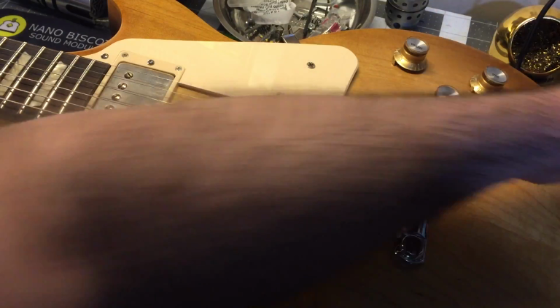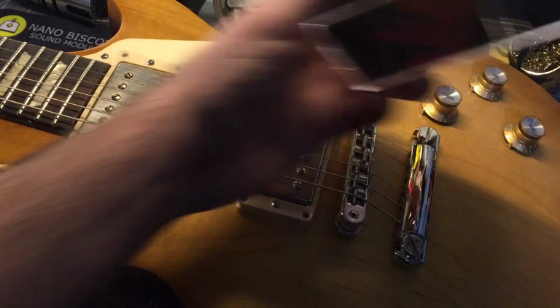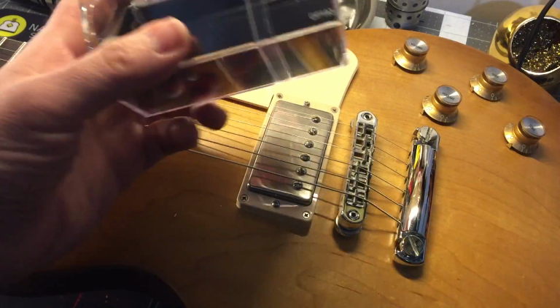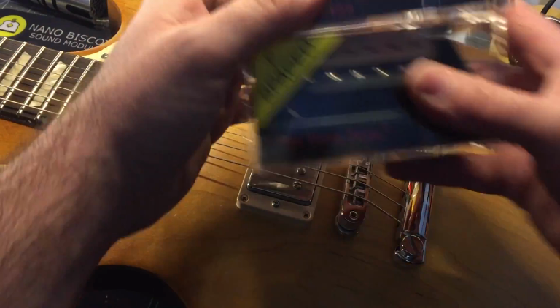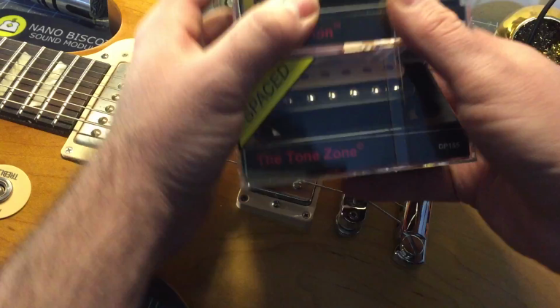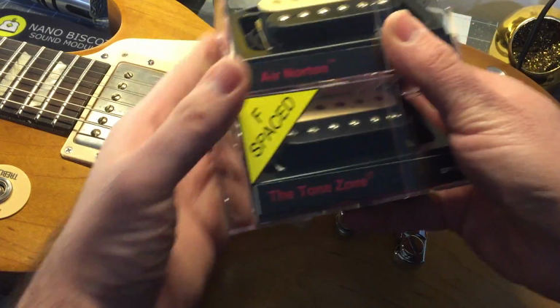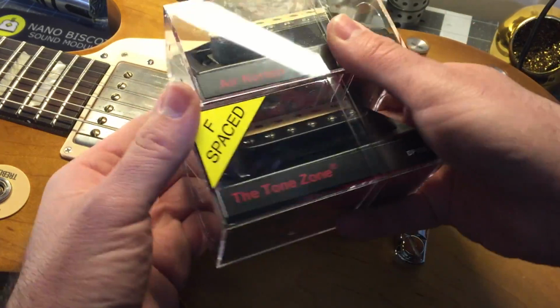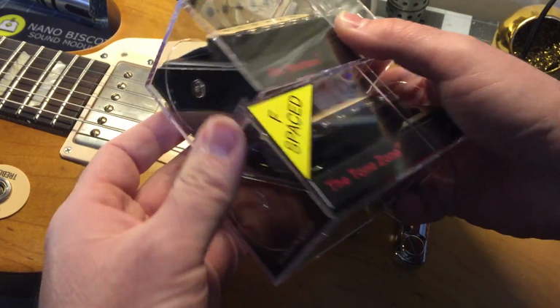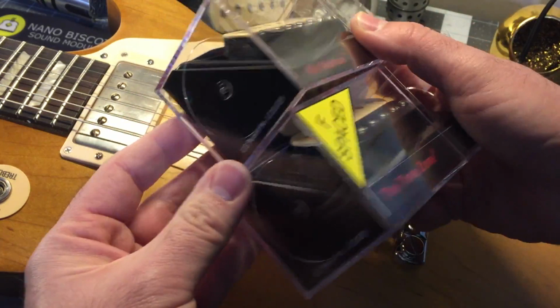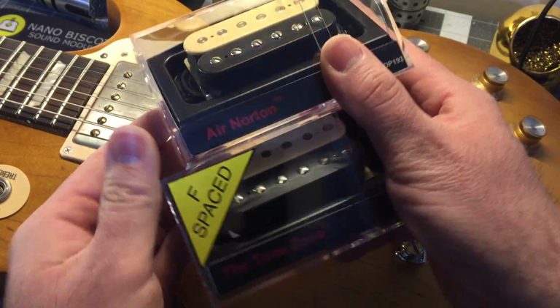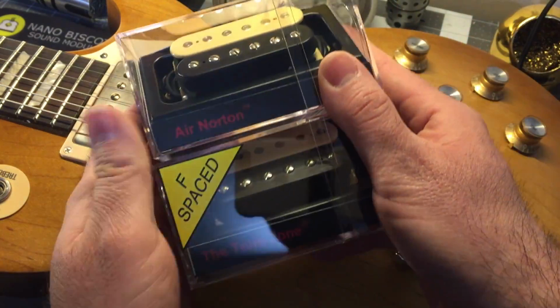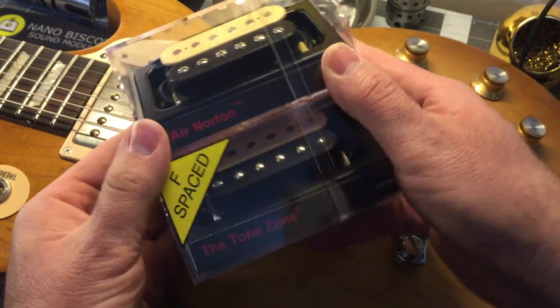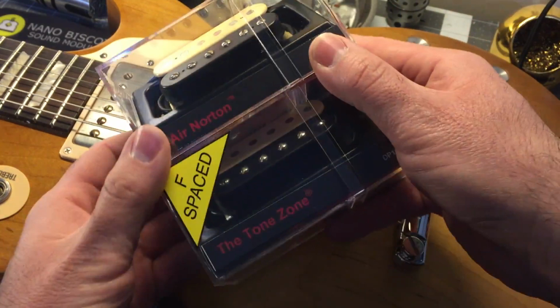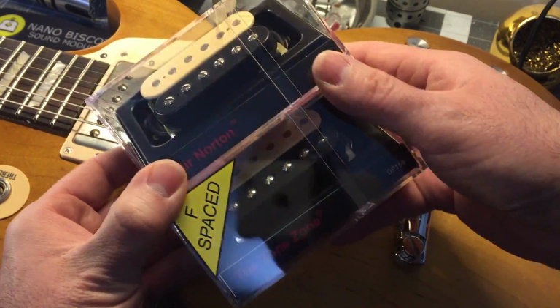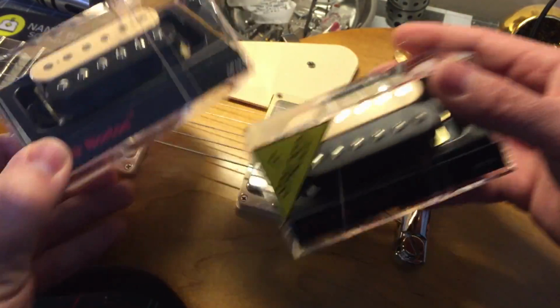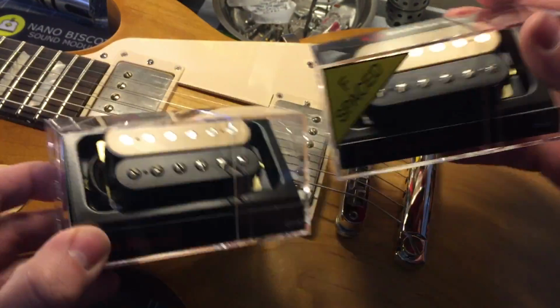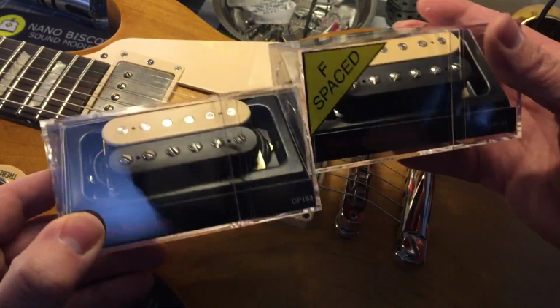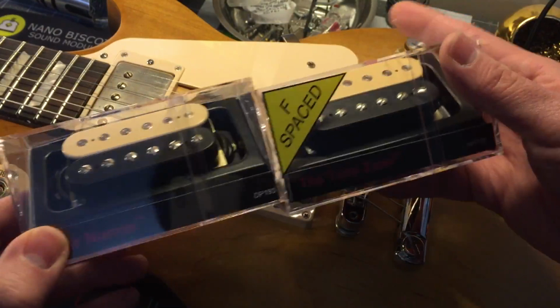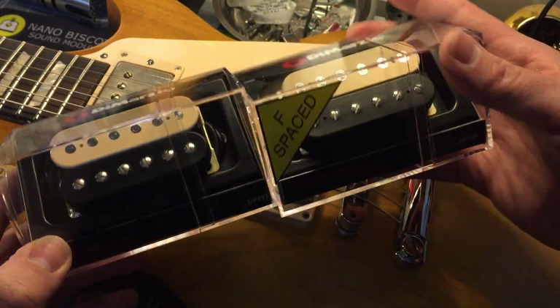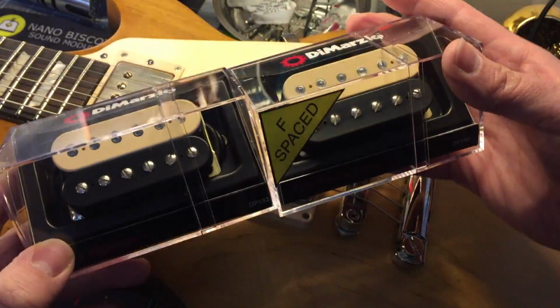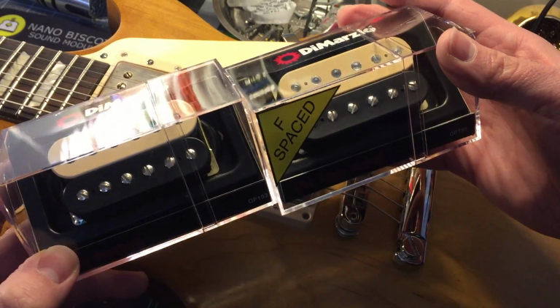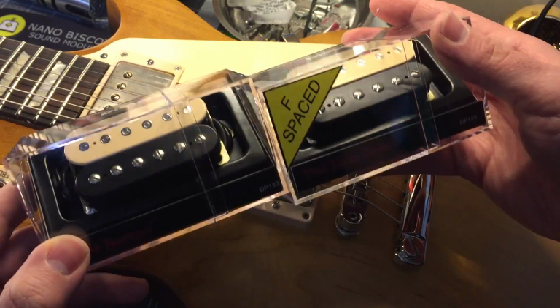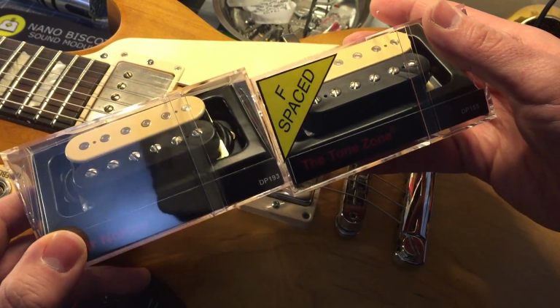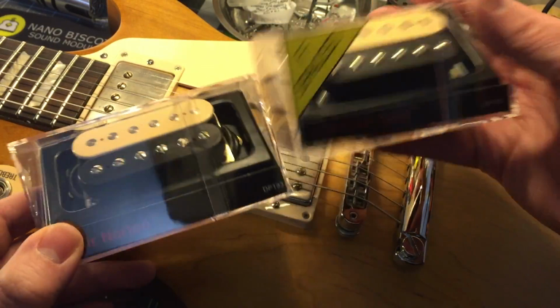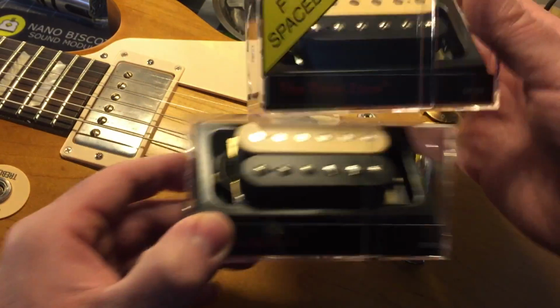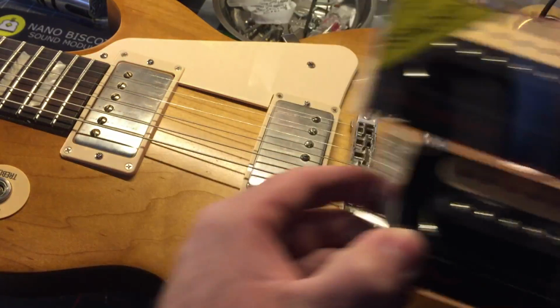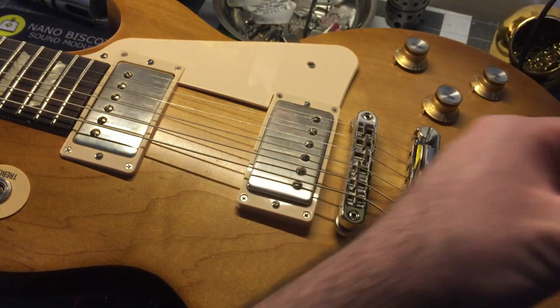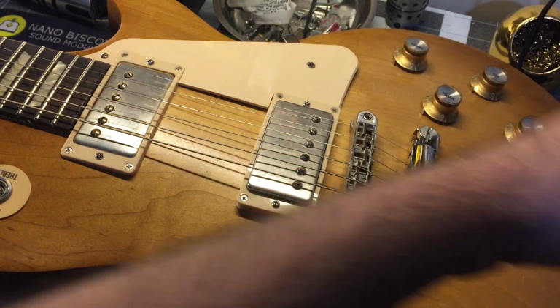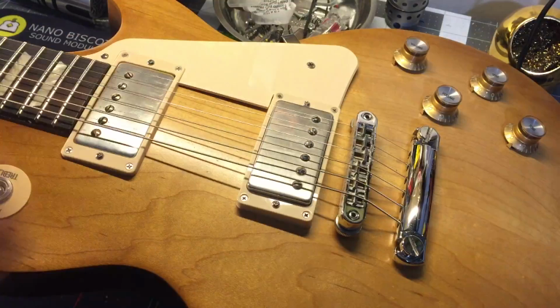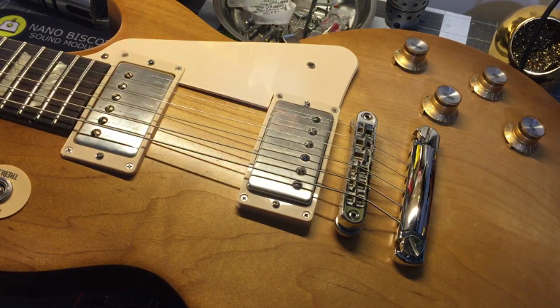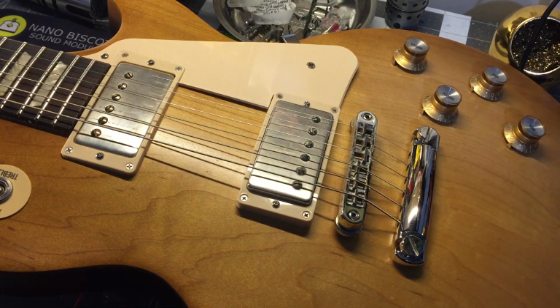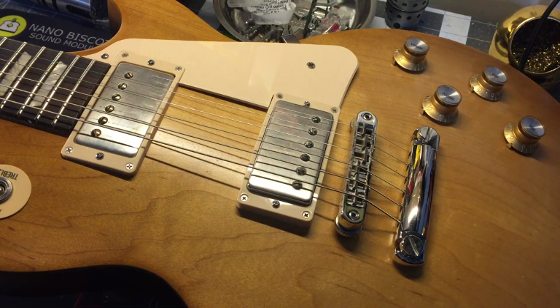And as you see, the pickup companies — your DiMarzio pickups — they offer the option for F-spaced and standard-spaced. So make sure you specify that when you order your pickups. I hope this was helpful and I'll see you next time.